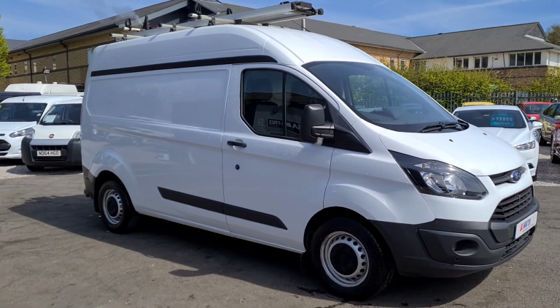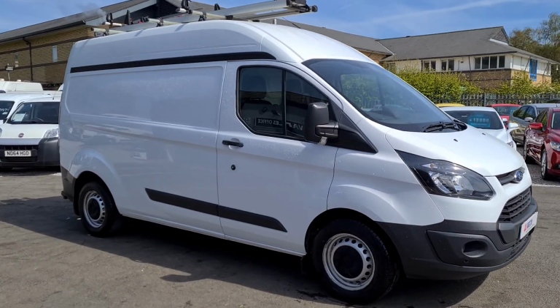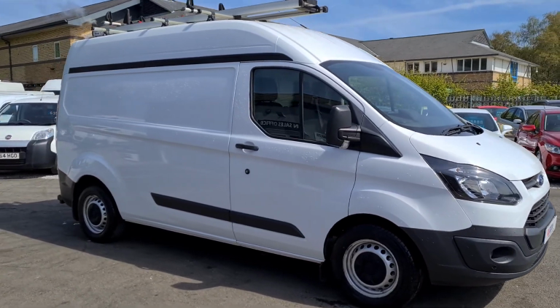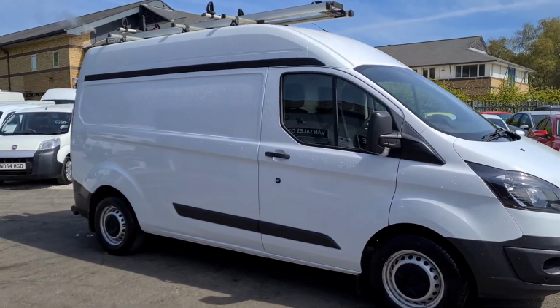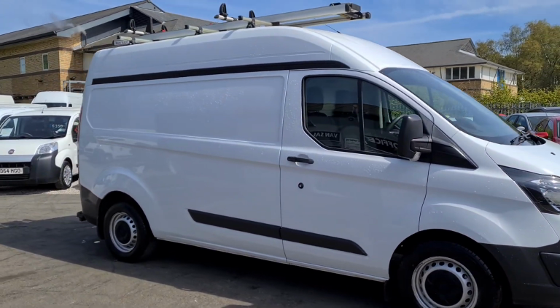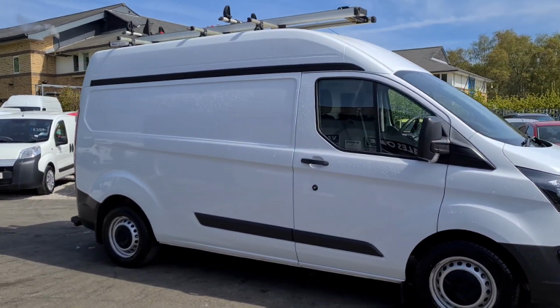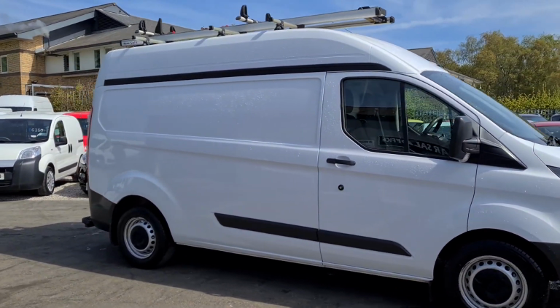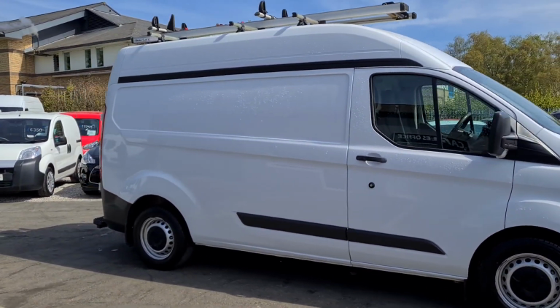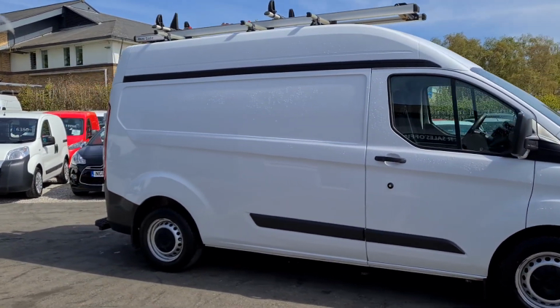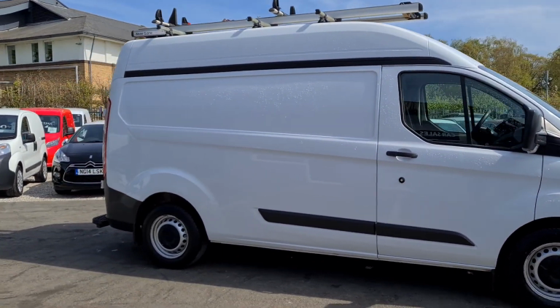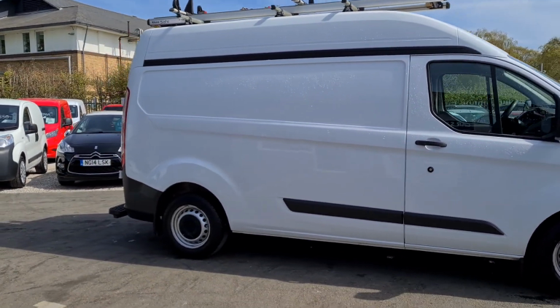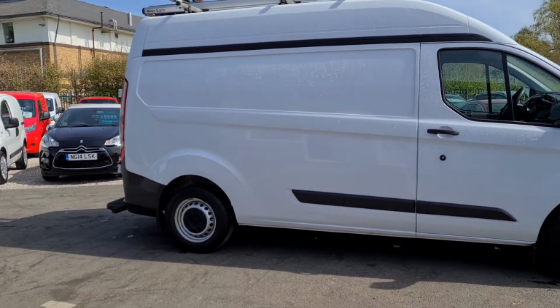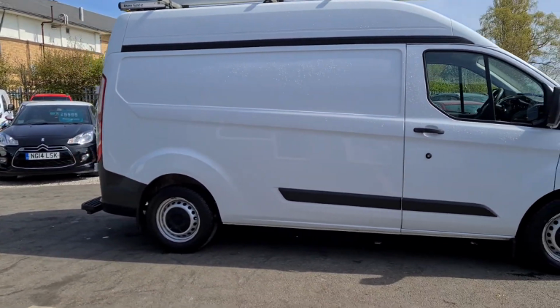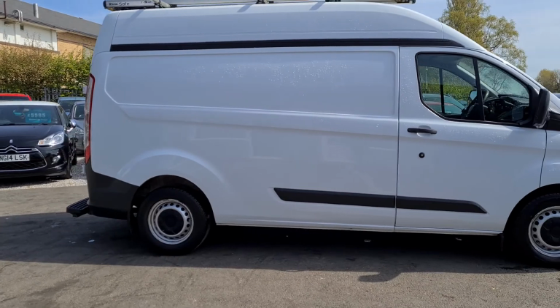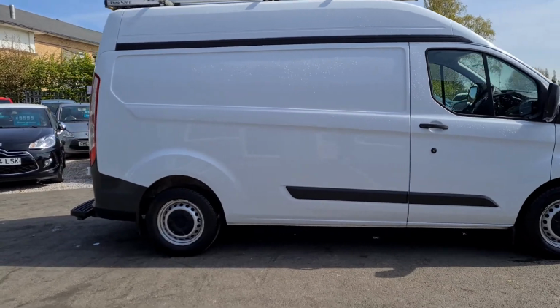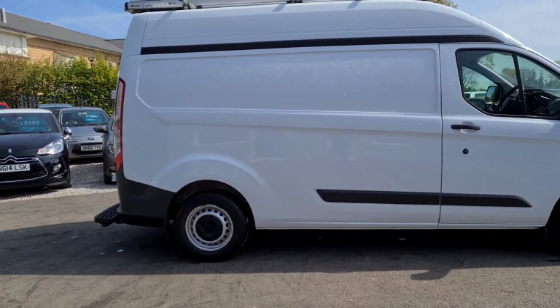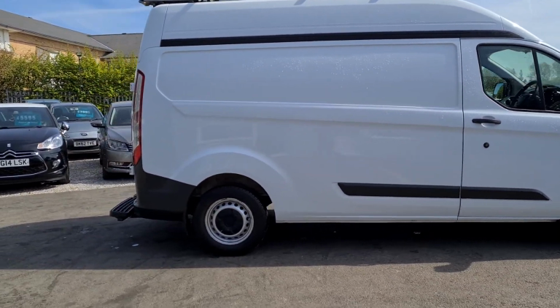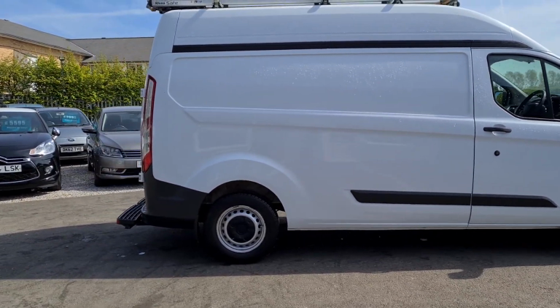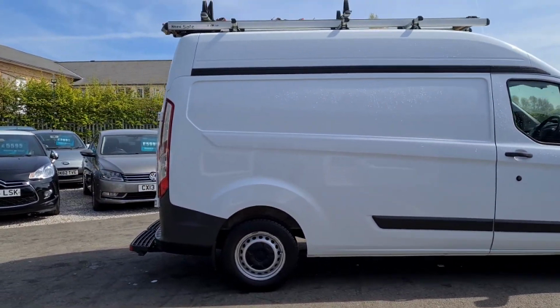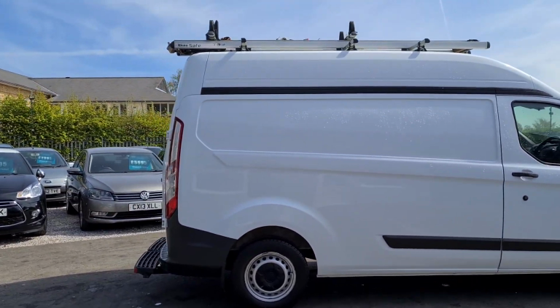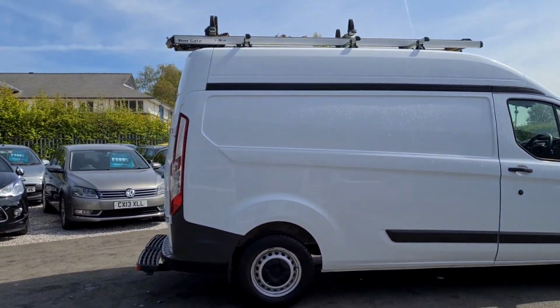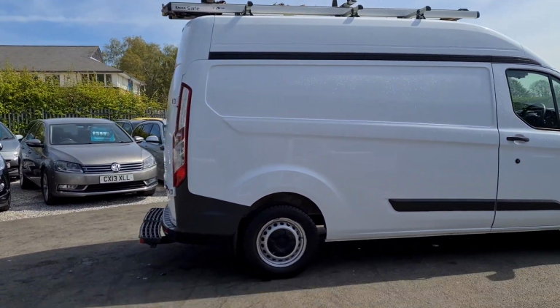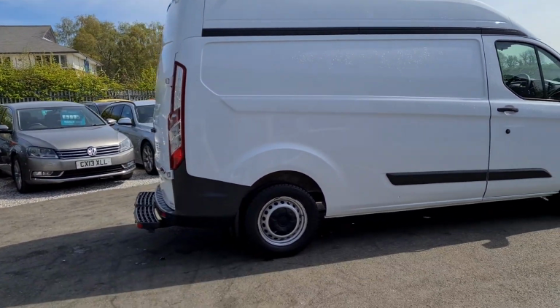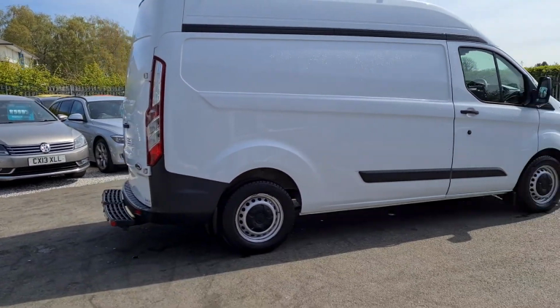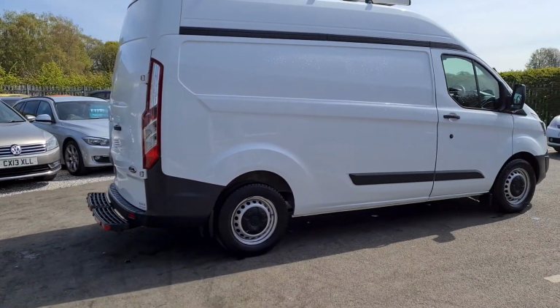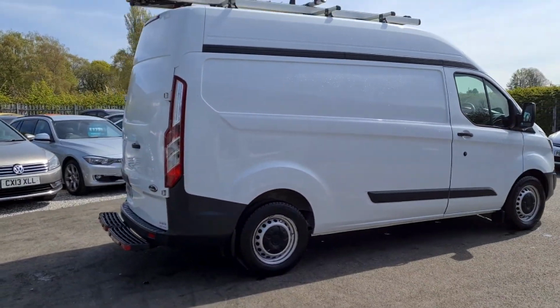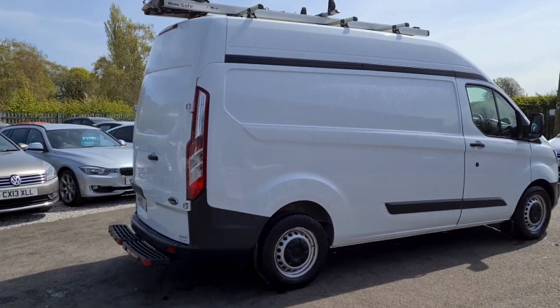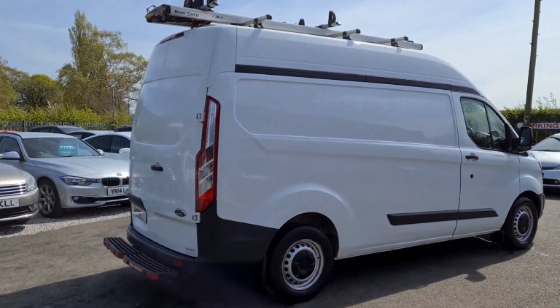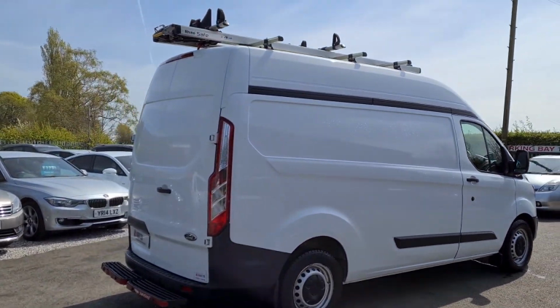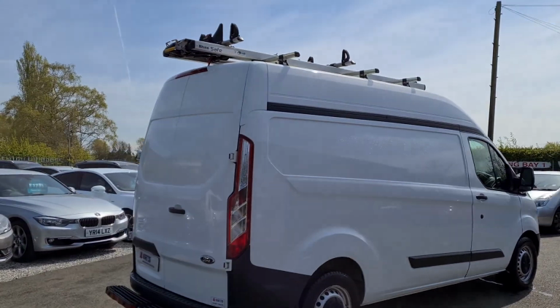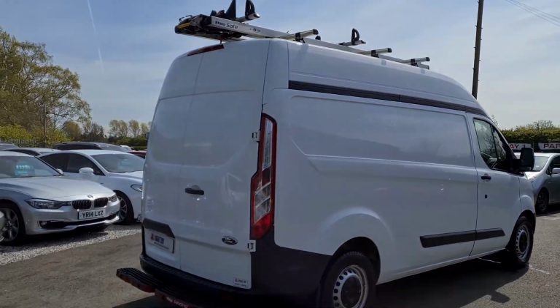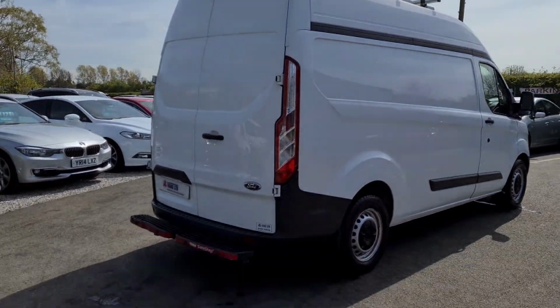Hello and welcome to Gel Vans. I'm going to give you a quick walk around. It's a Ford Transit 2015, long wheelbase, high roof, L2 H2.